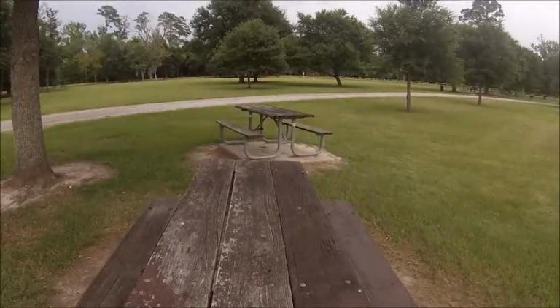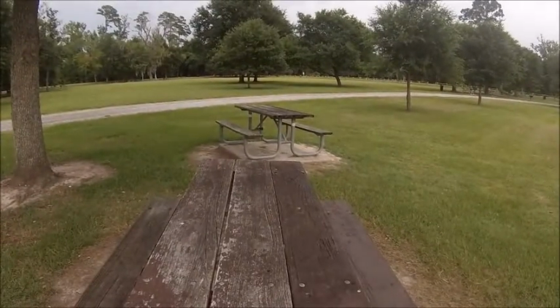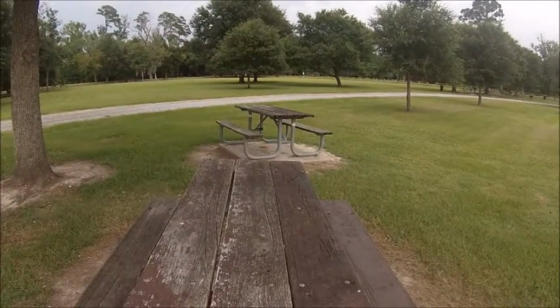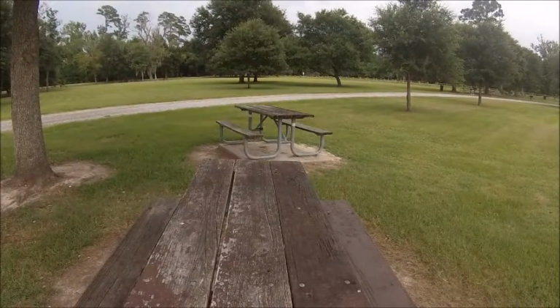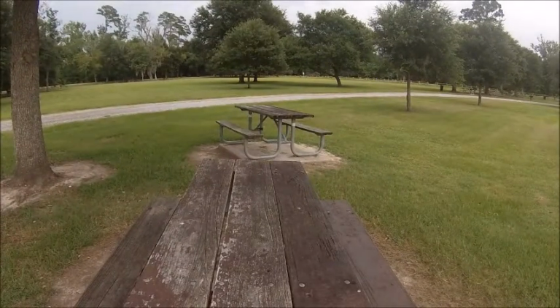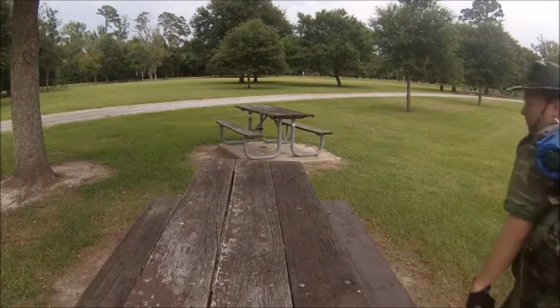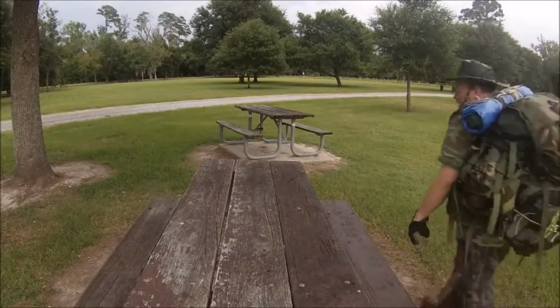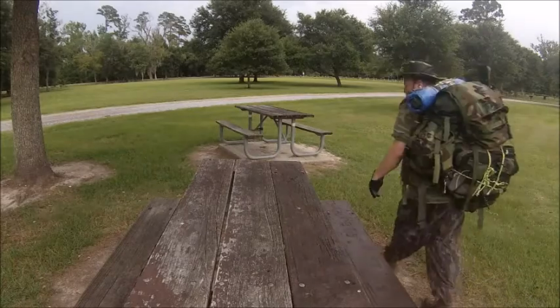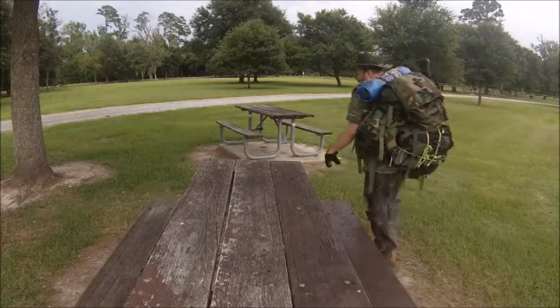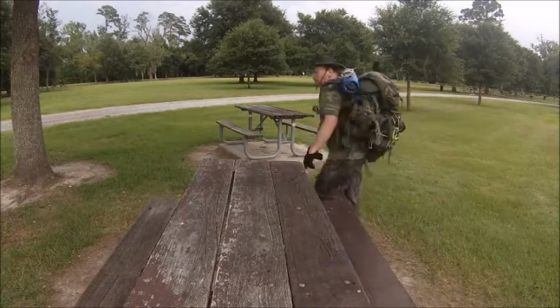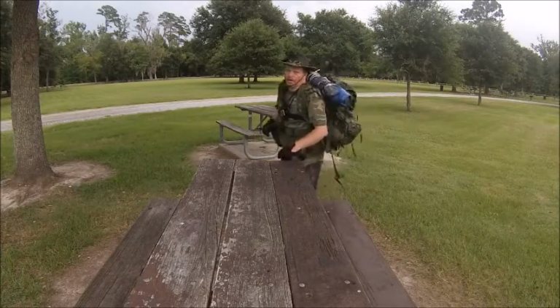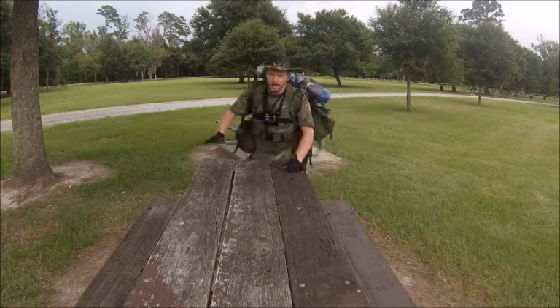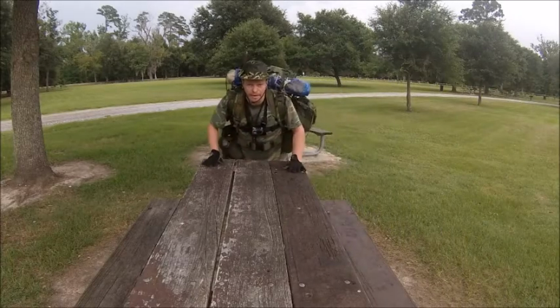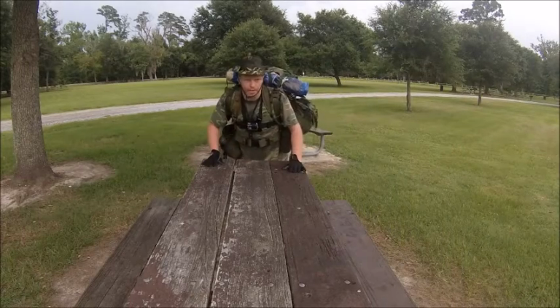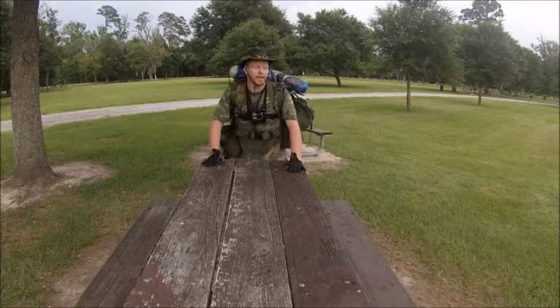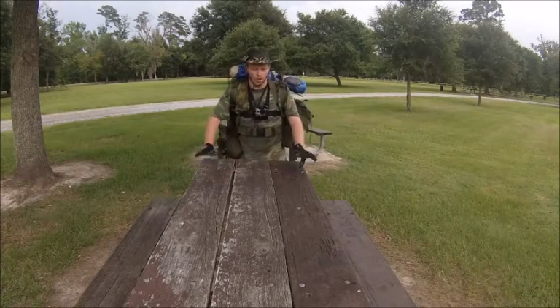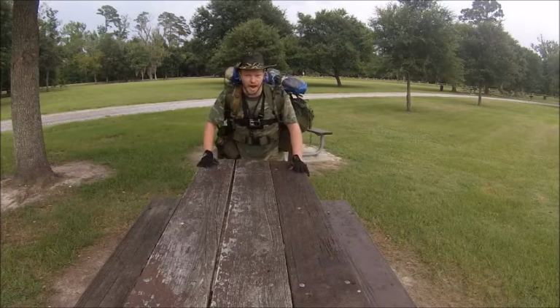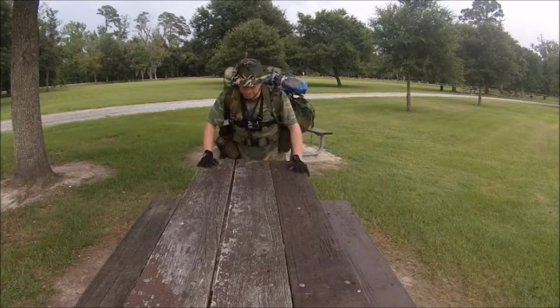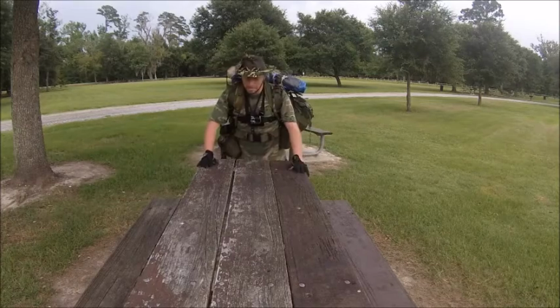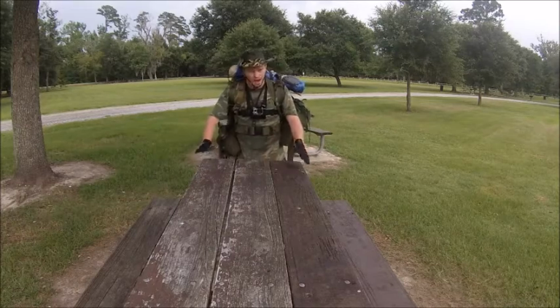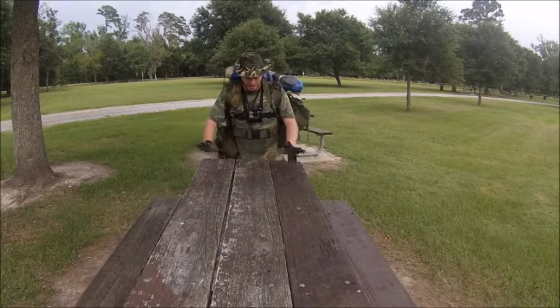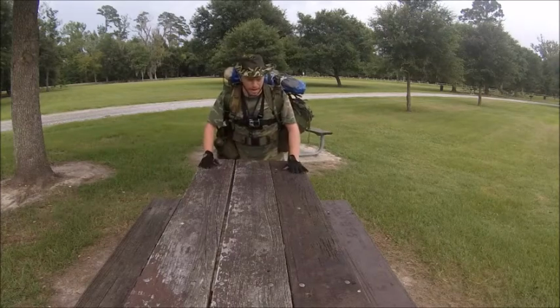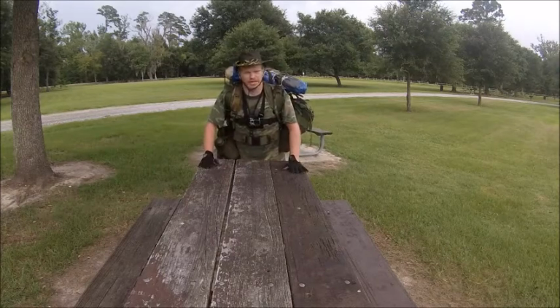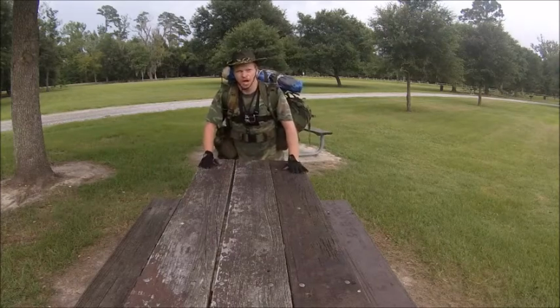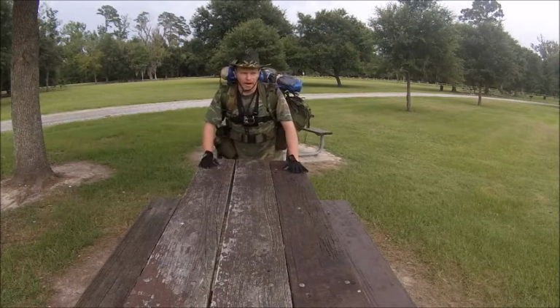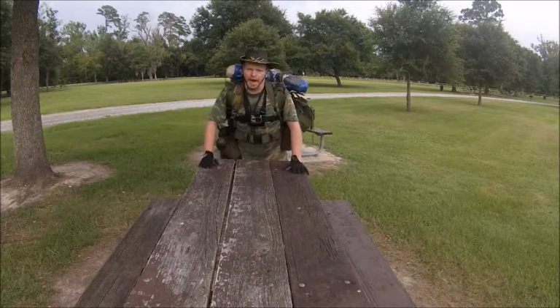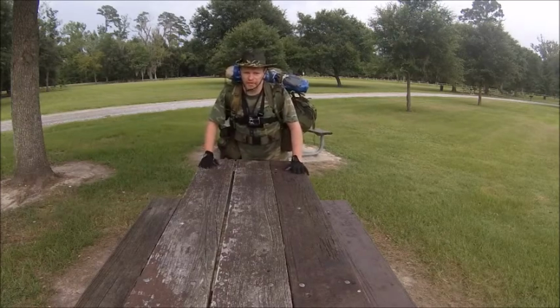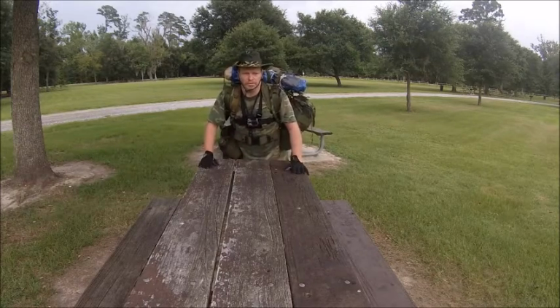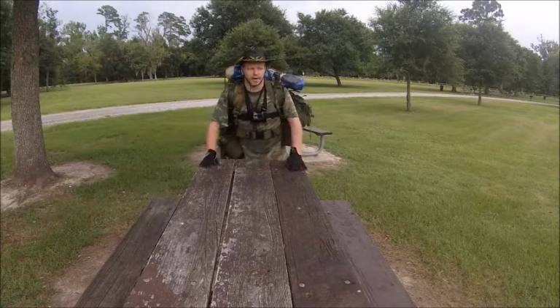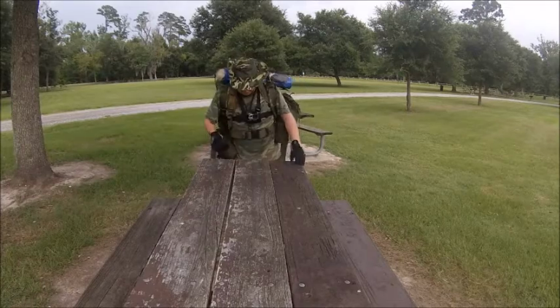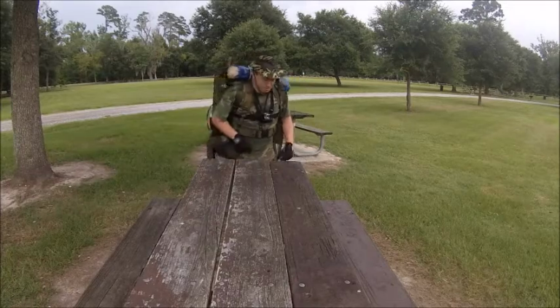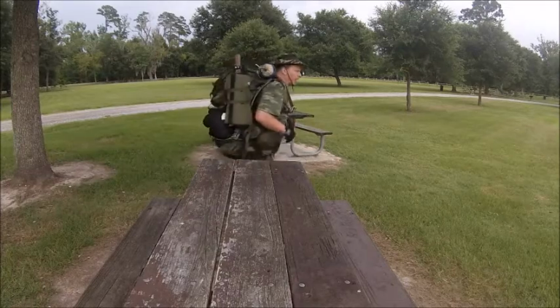Now please, if you see something that I need to take out or don't need, let me know. Or if I need to add something, let me know. Because a bug out bag is very hard to put together. Alright, let's put it together.